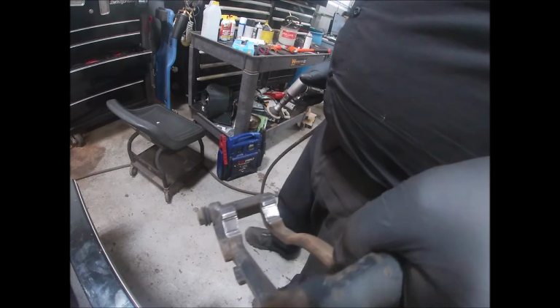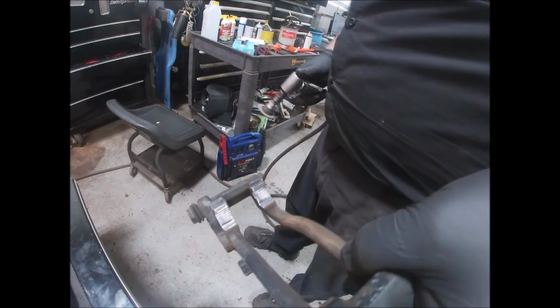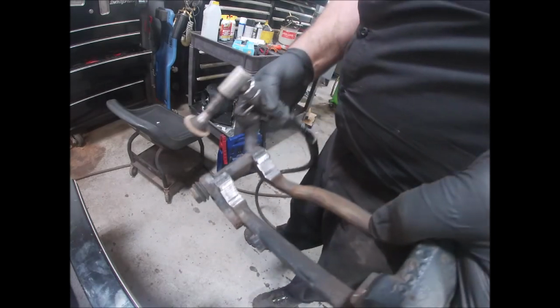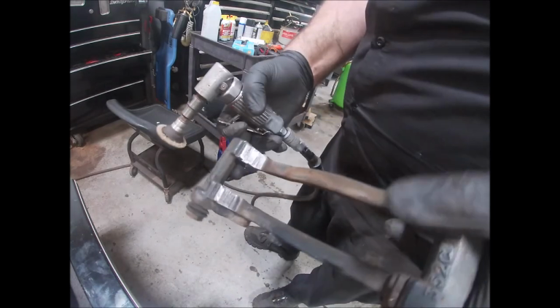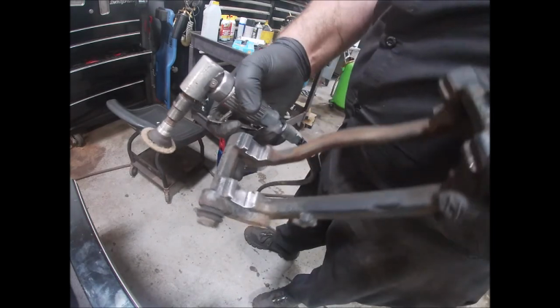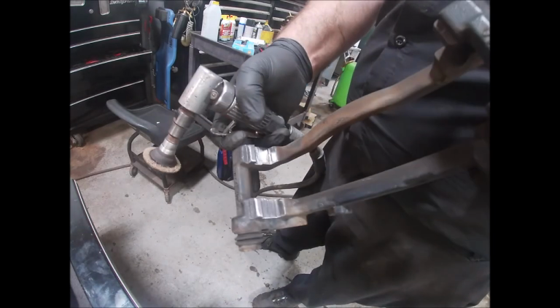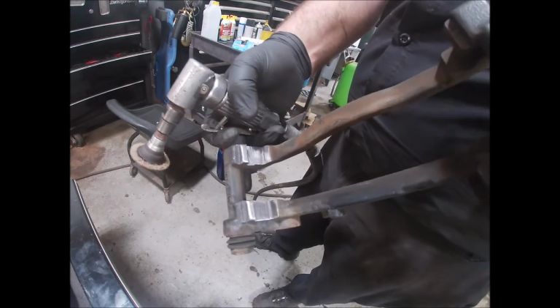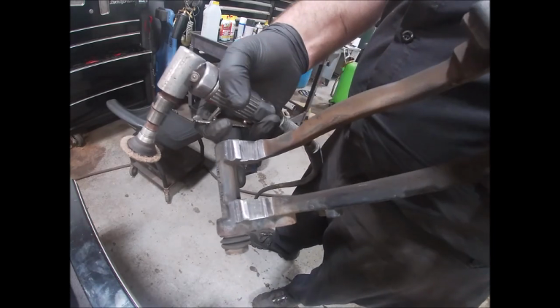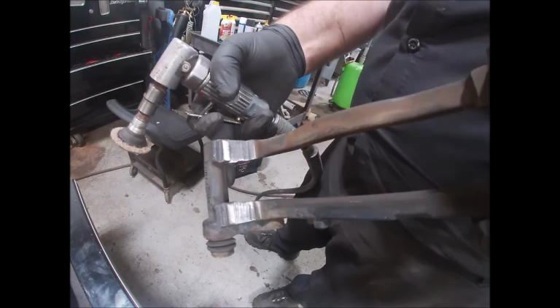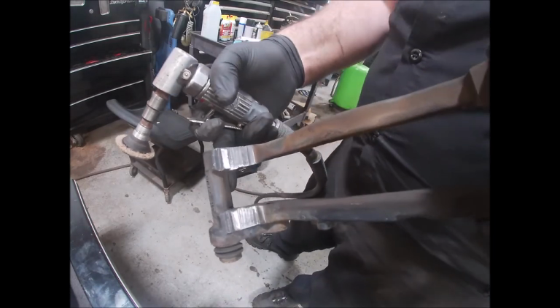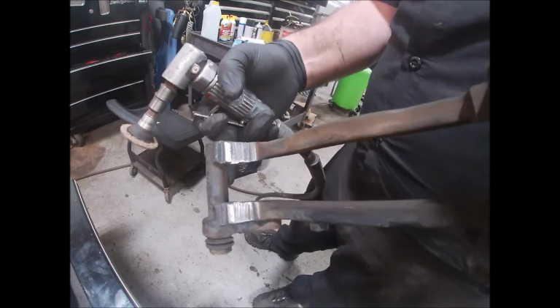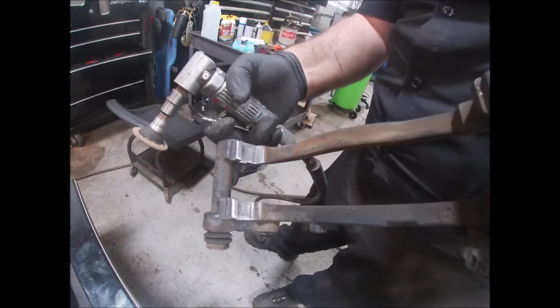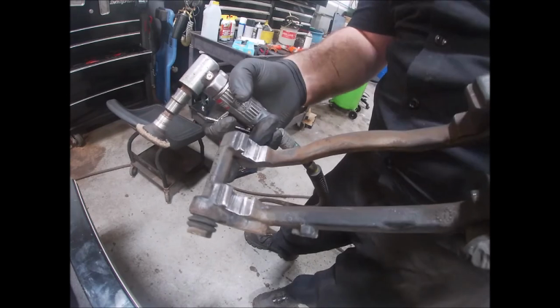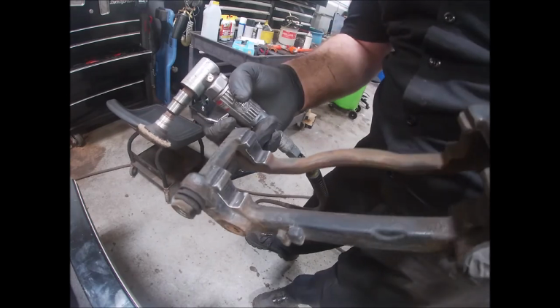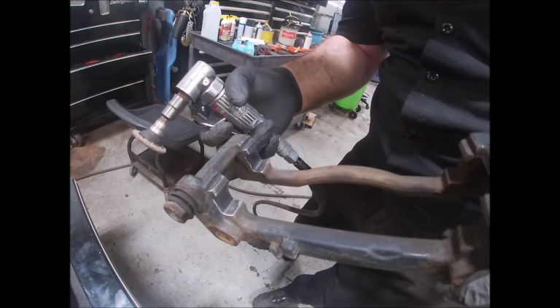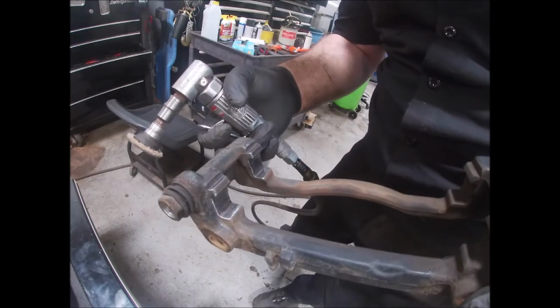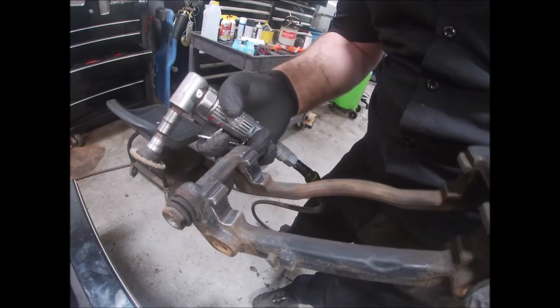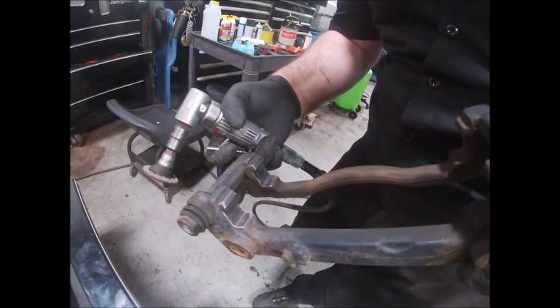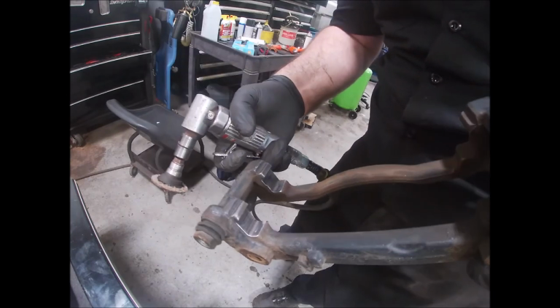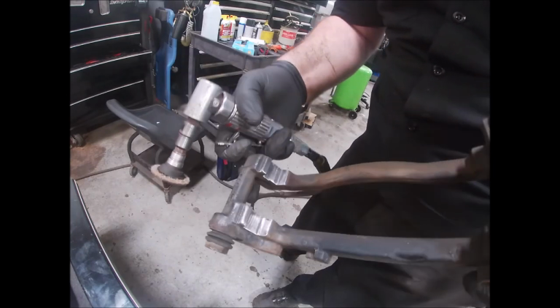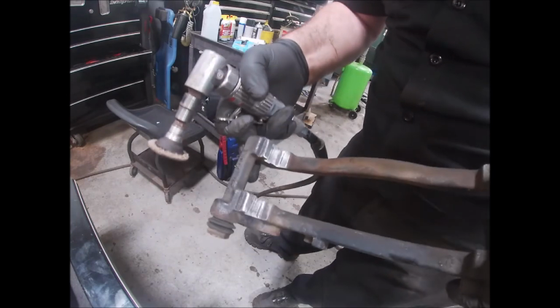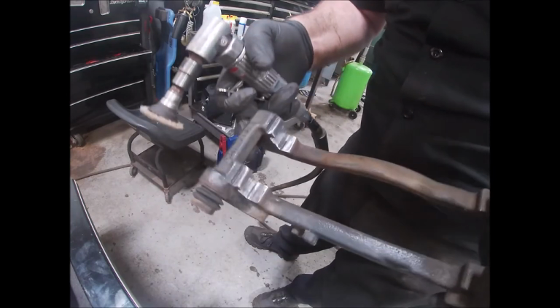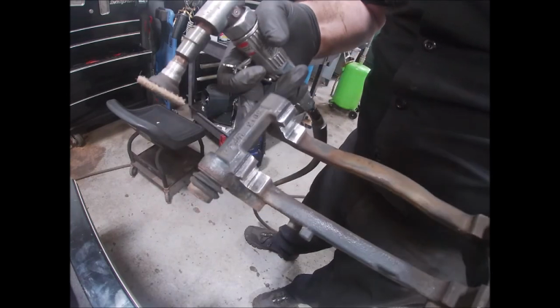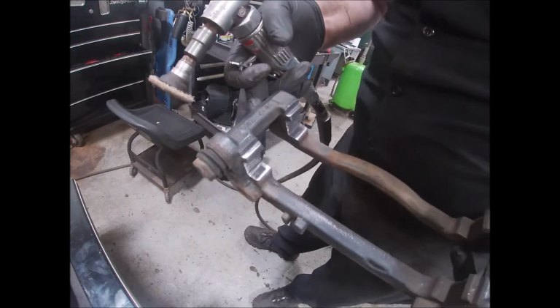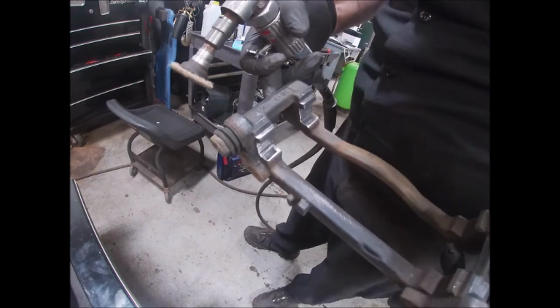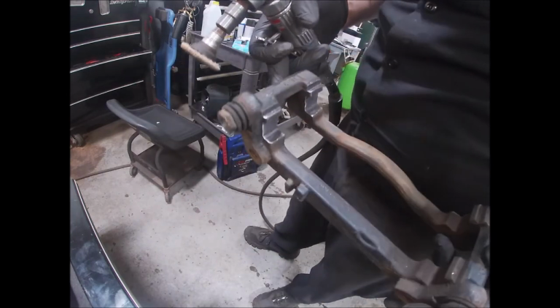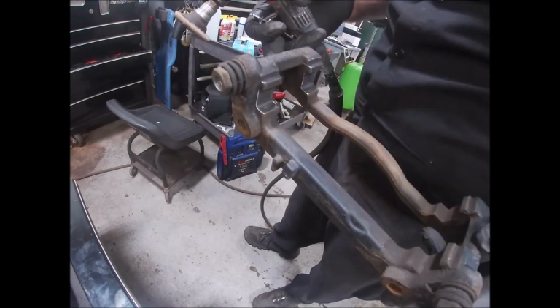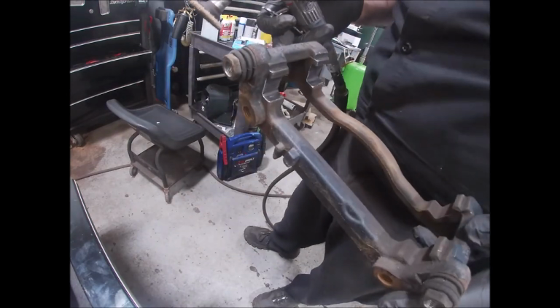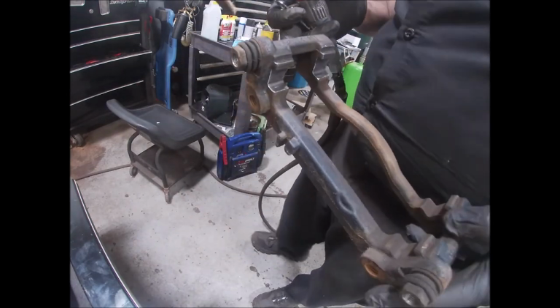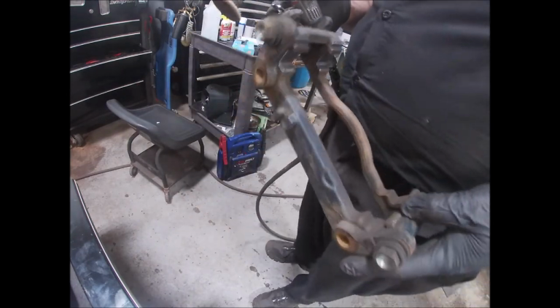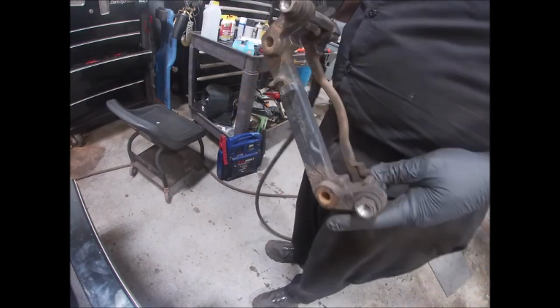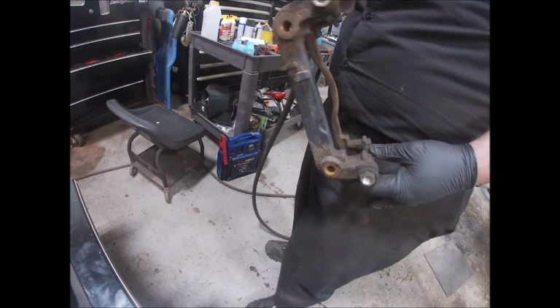That's what the bracket slots should look like when you're done — nice and shiny. Doesn't have to be perfect, but get the majority of that rust off. A sandblast or bead blast would be ideal for this.